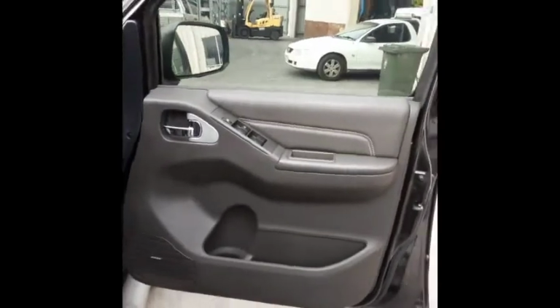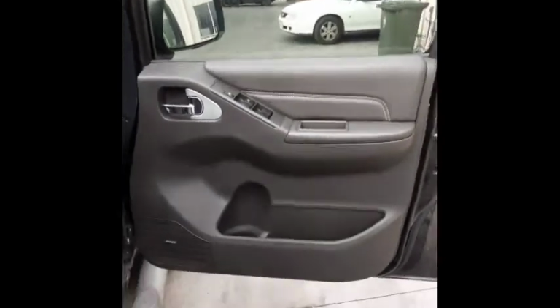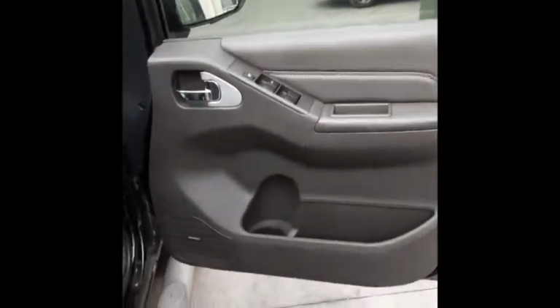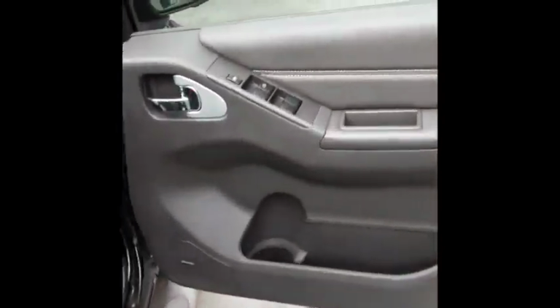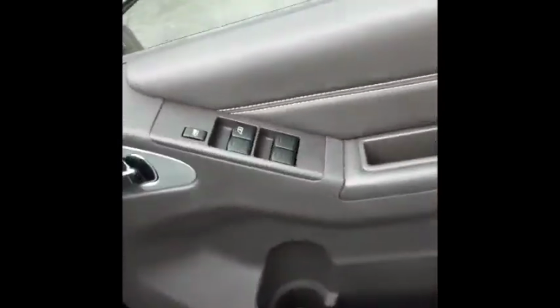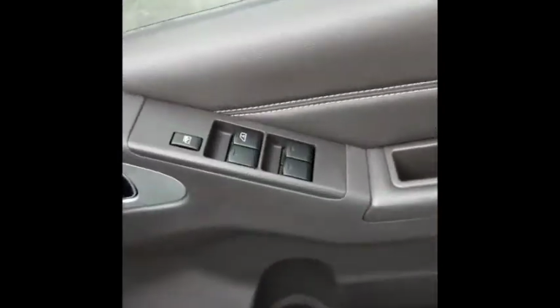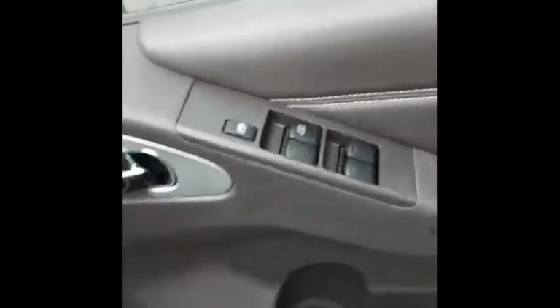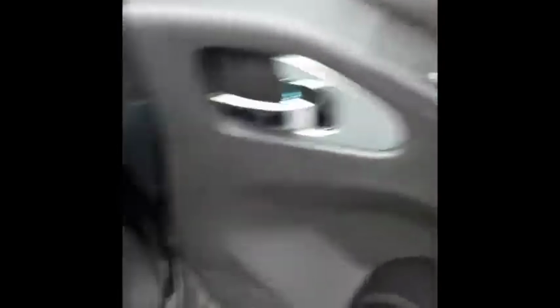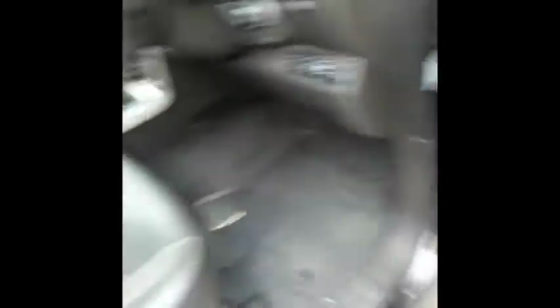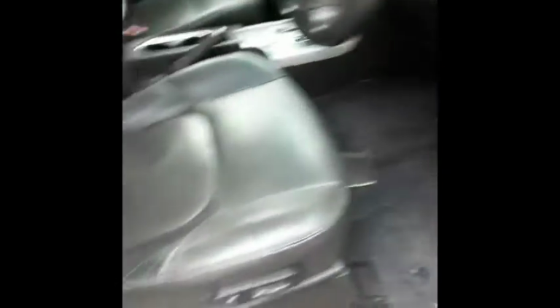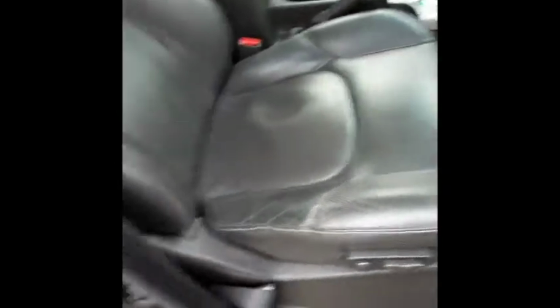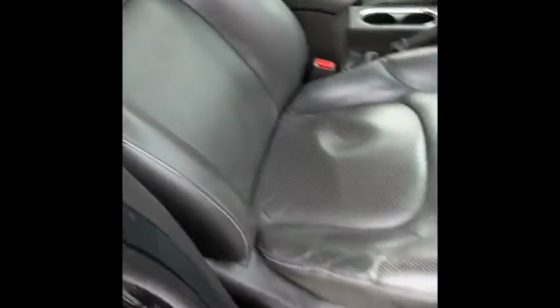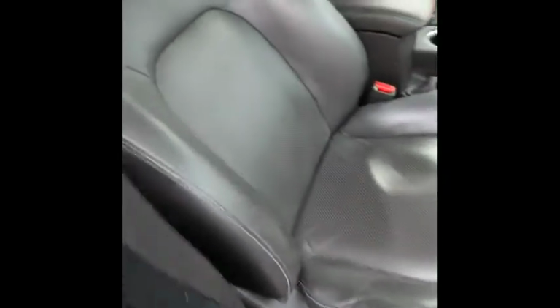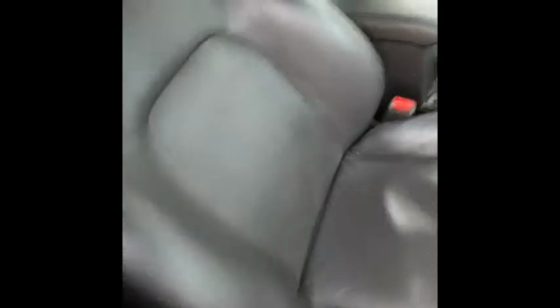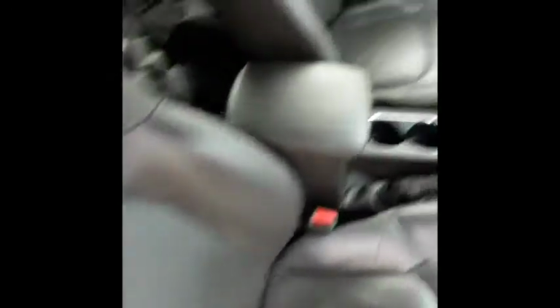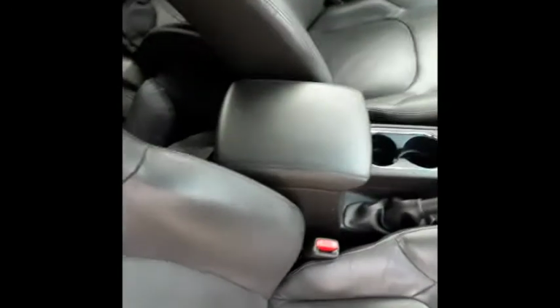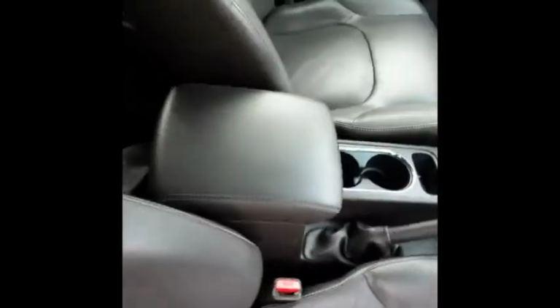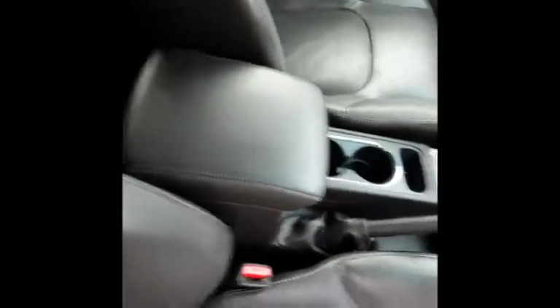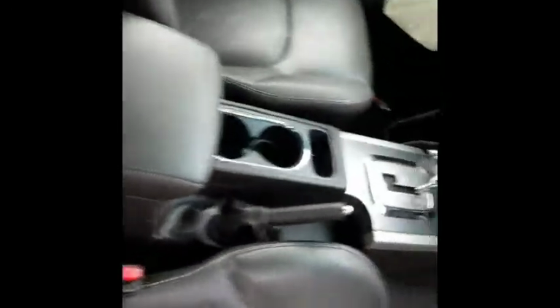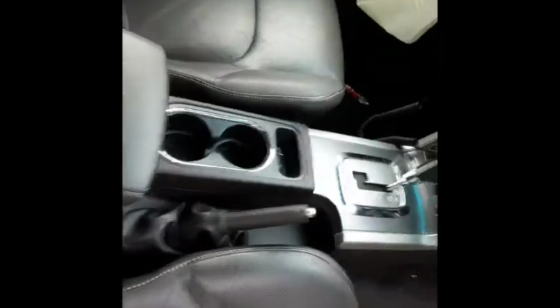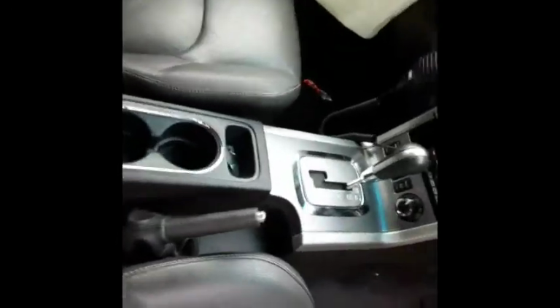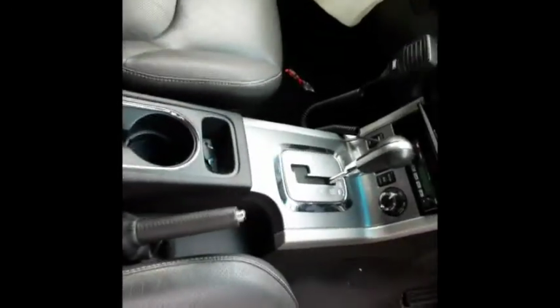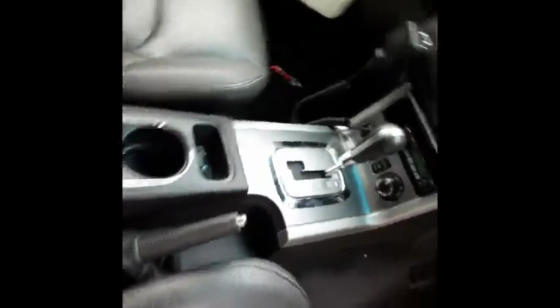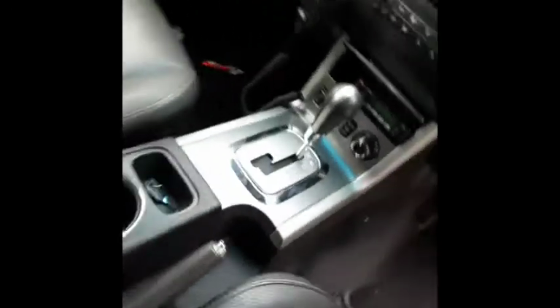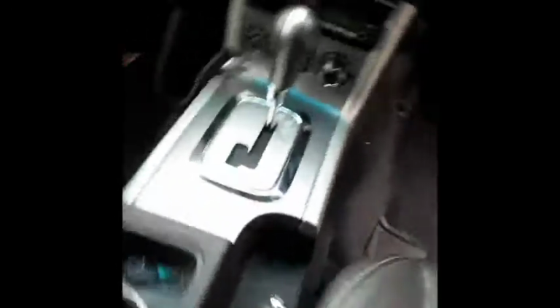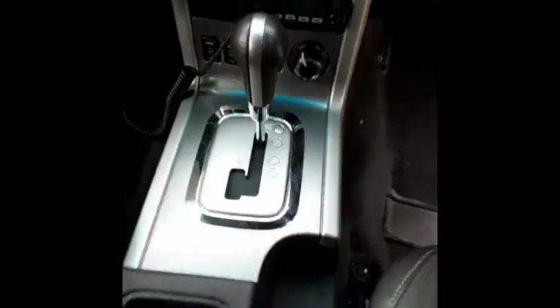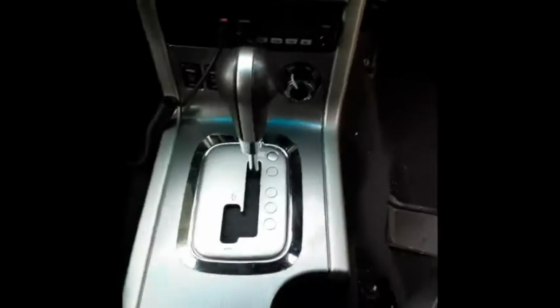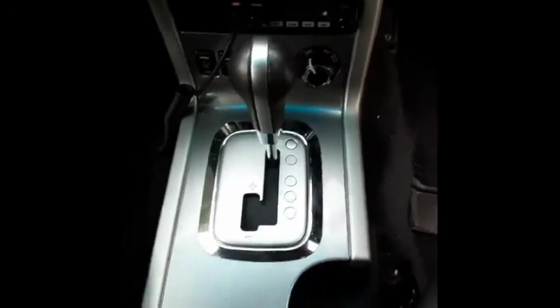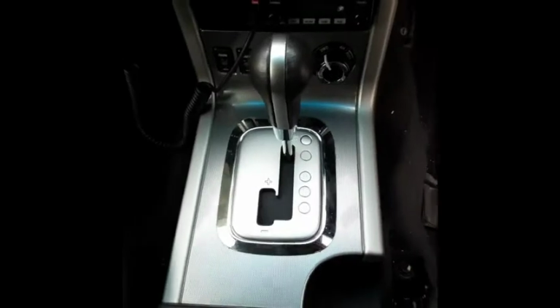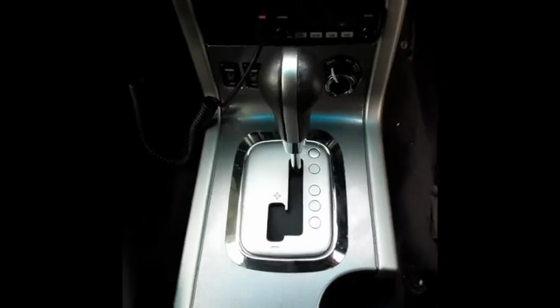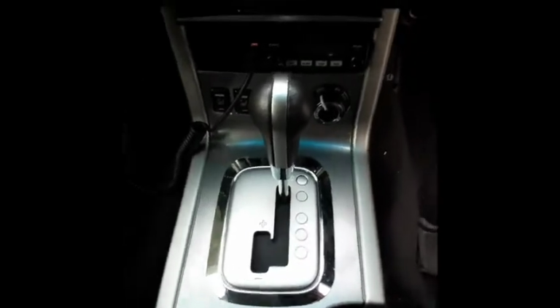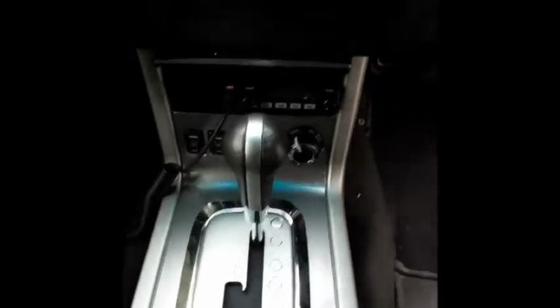We have the driver side door trim with power window master switch. This vehicle is fitted with grey leather interior. It has a grey leather centre console lid, automatic console, and automatic gear shifter — Tiptronic type.